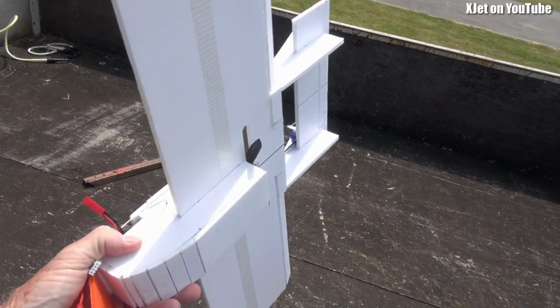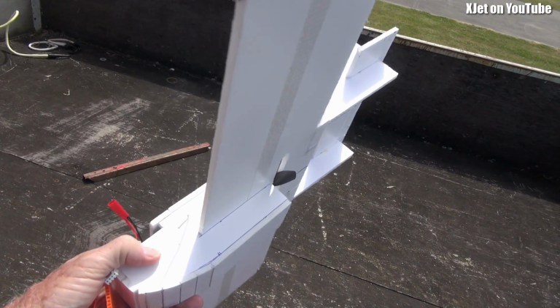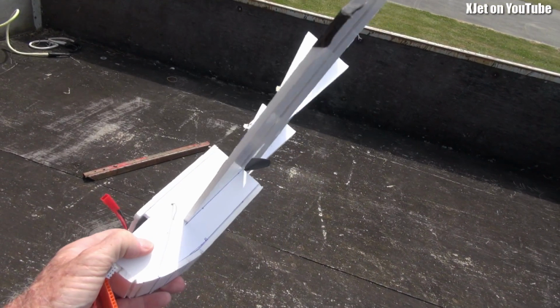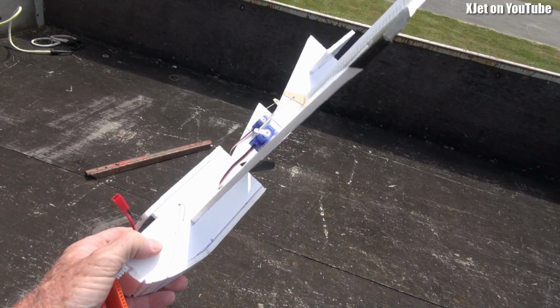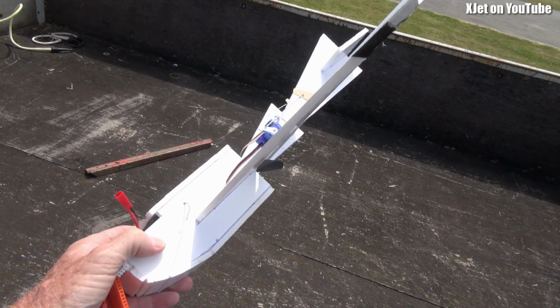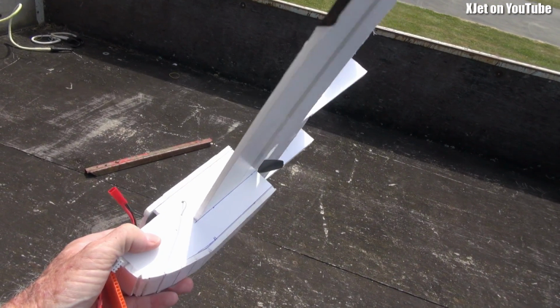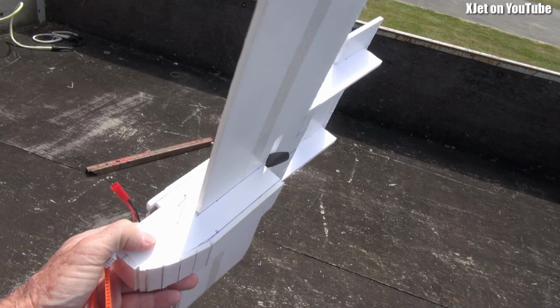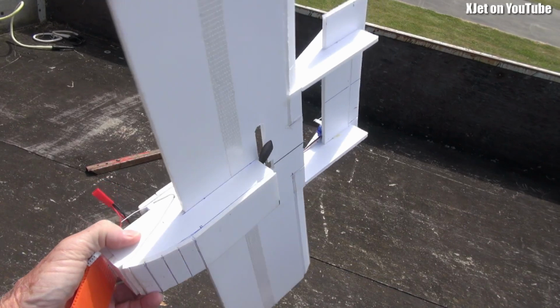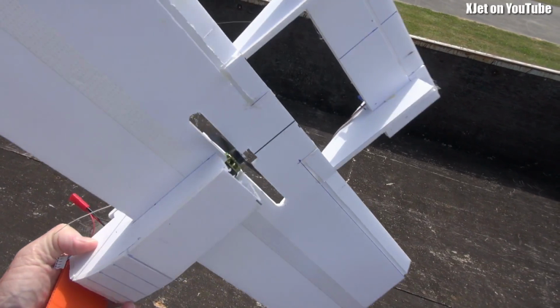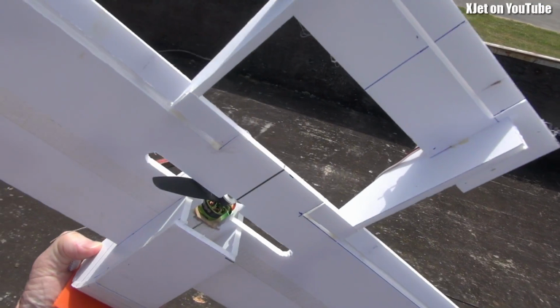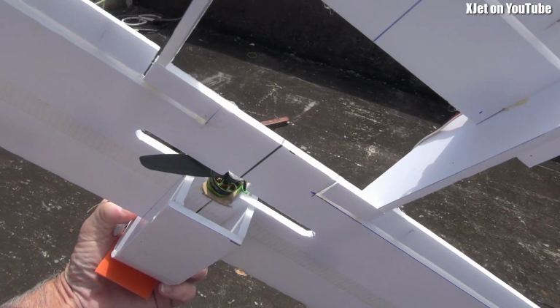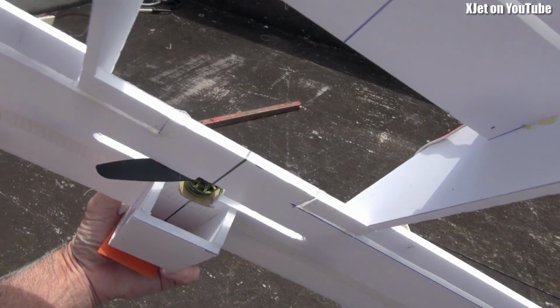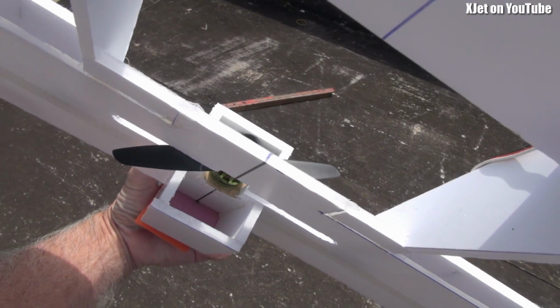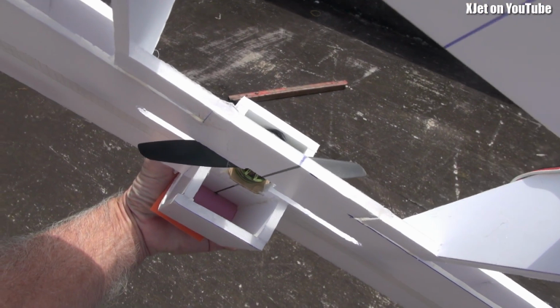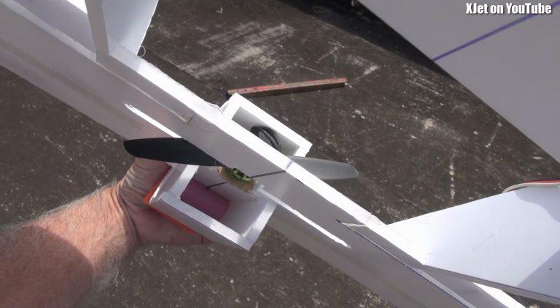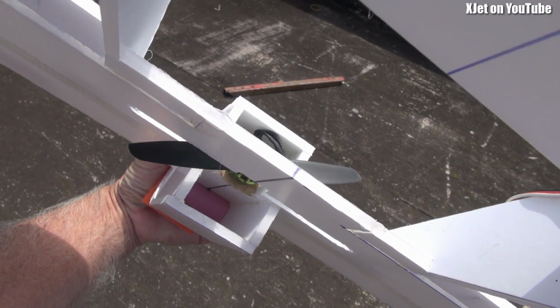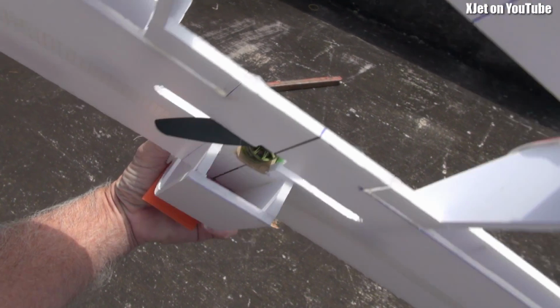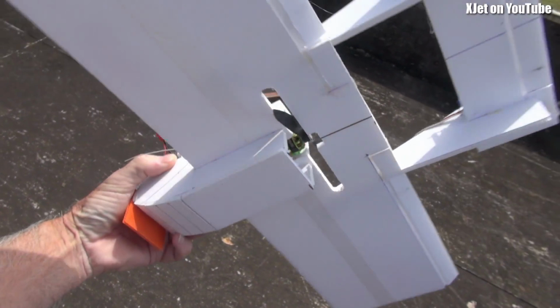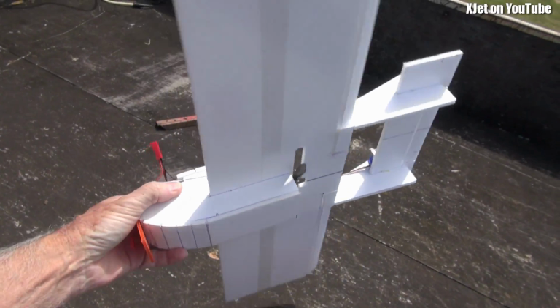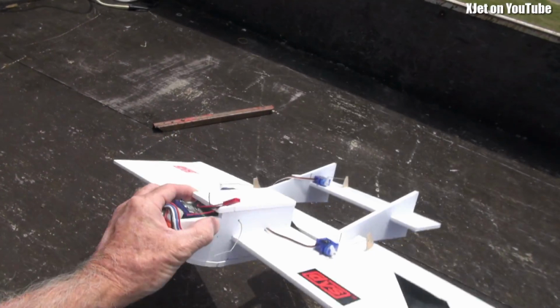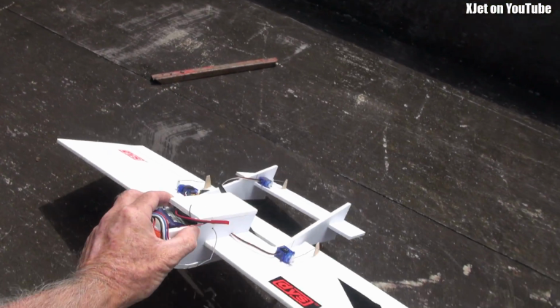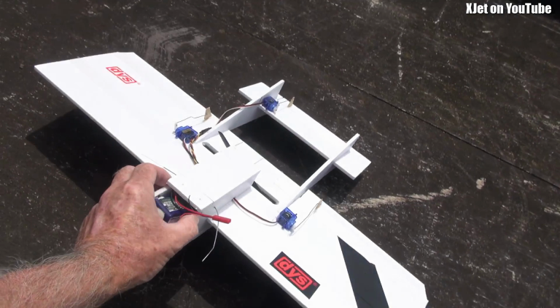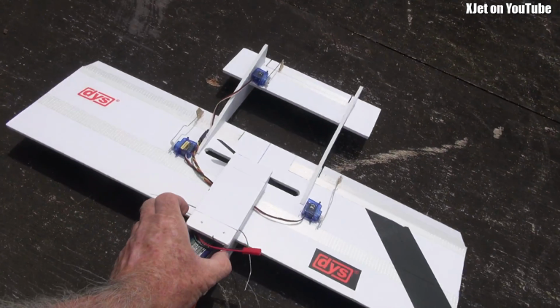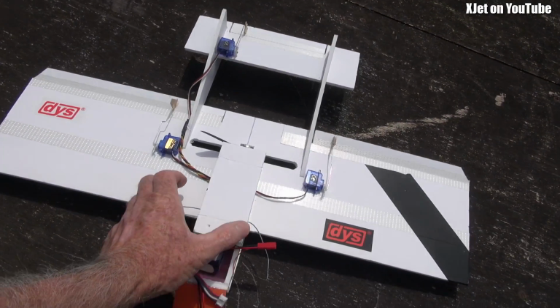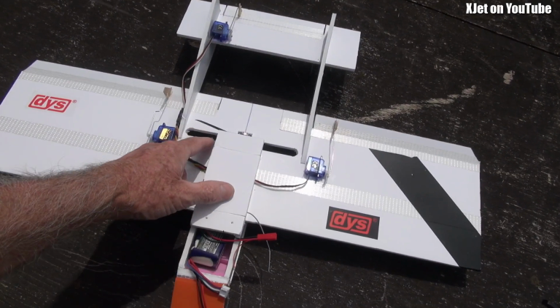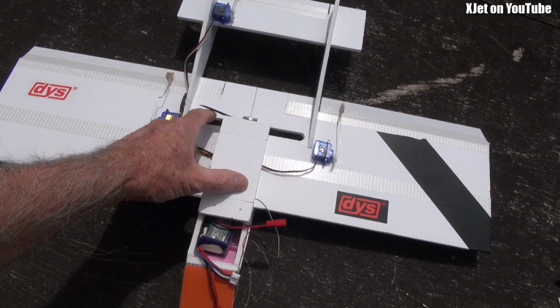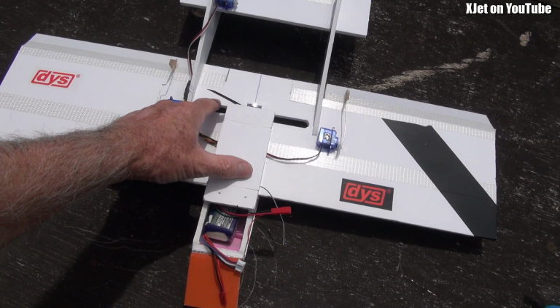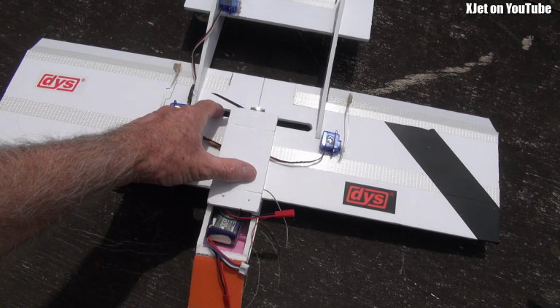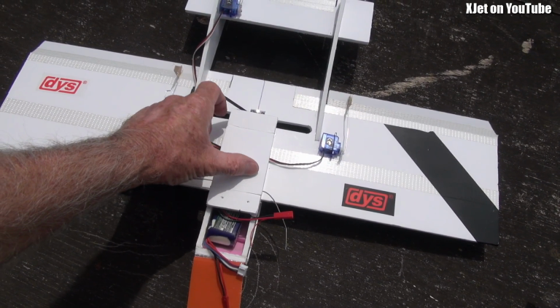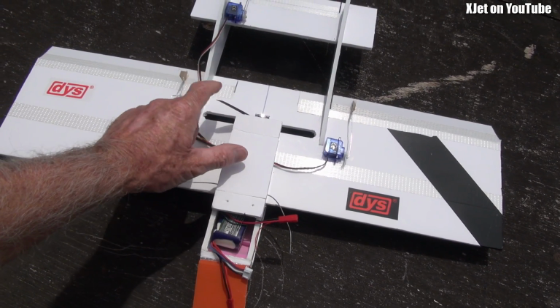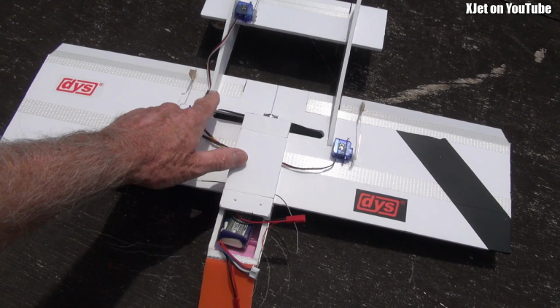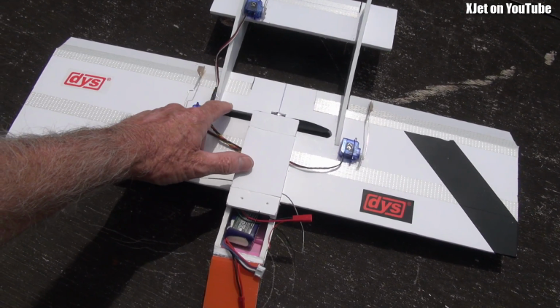You could make it a lot smaller — there's a lot of space wasted underneath. As you can see in the back, there's nothing, so you could really whittle that down a lot. I've used a prop-in-wing design, so it's noisy as hell, but my goal wasn't to make it quiet.